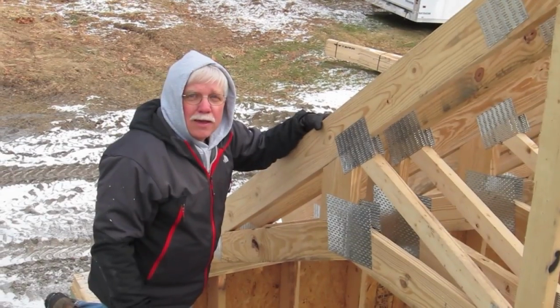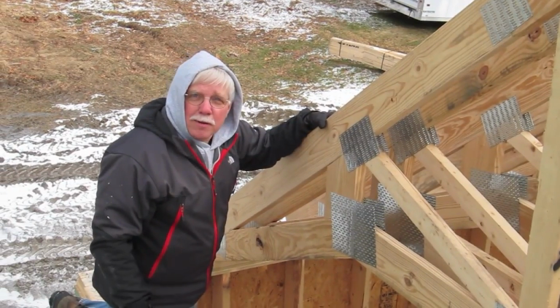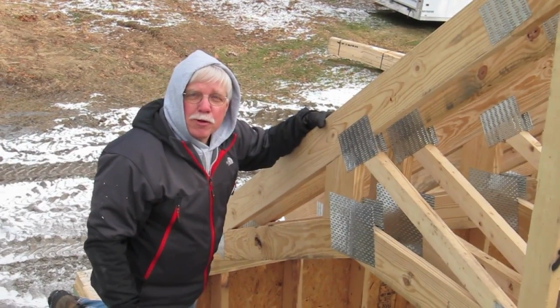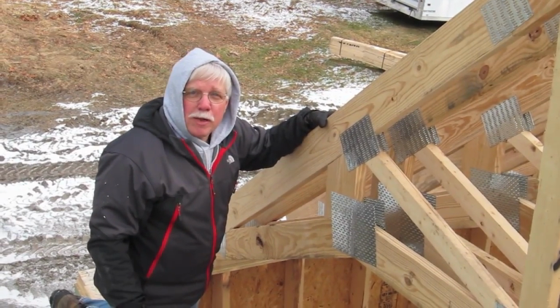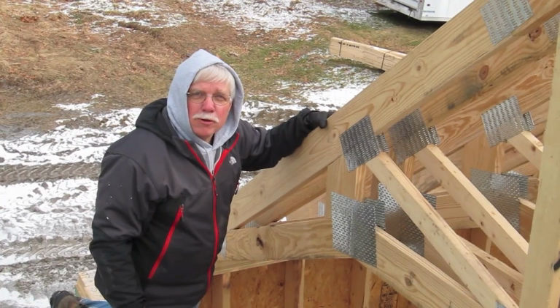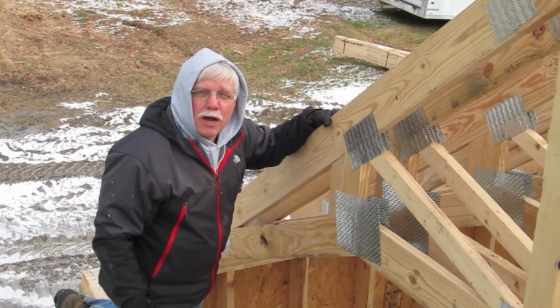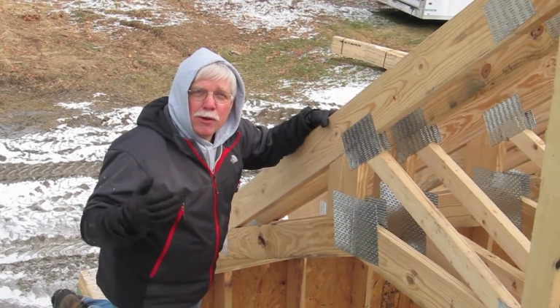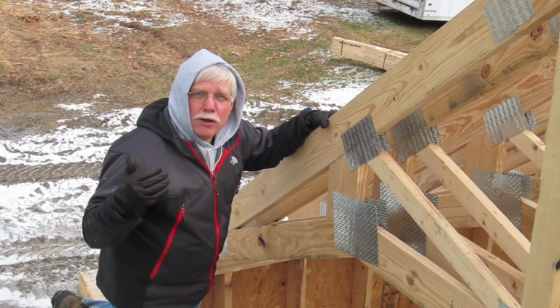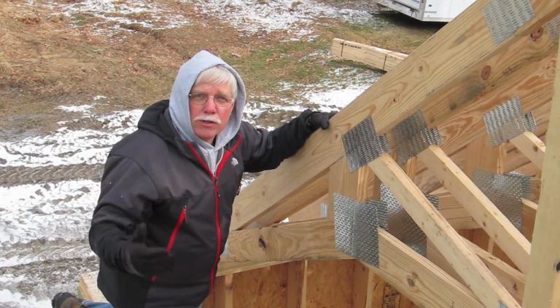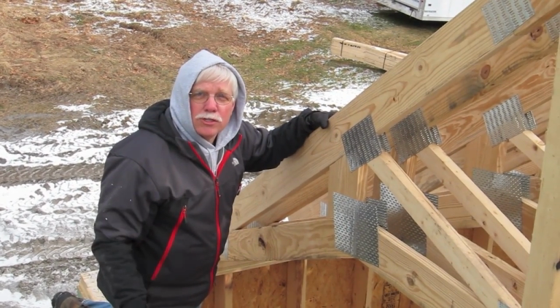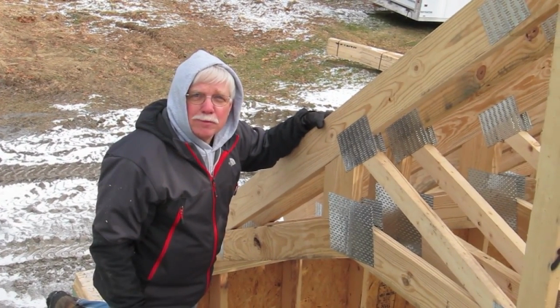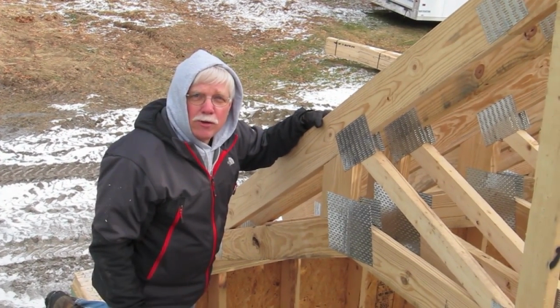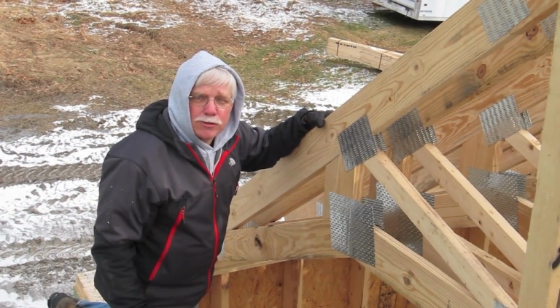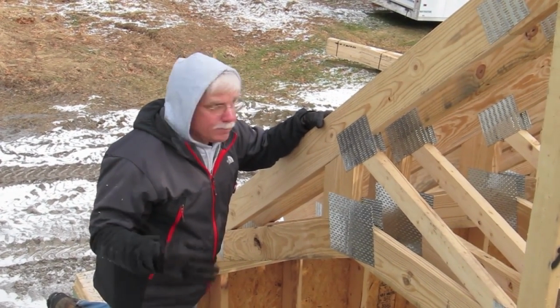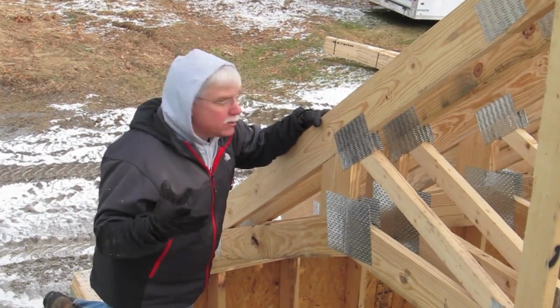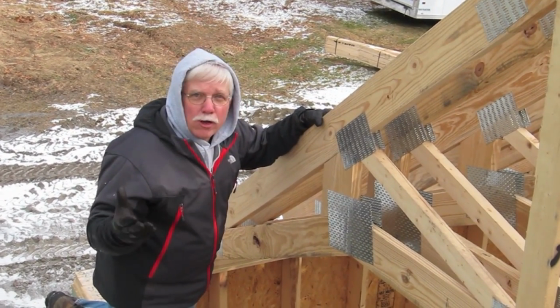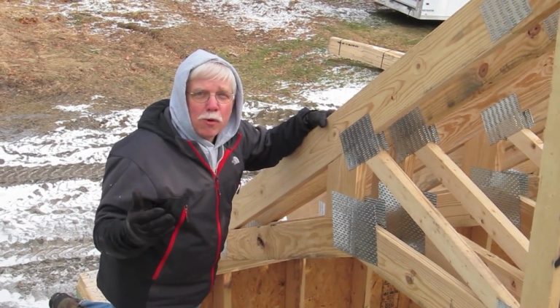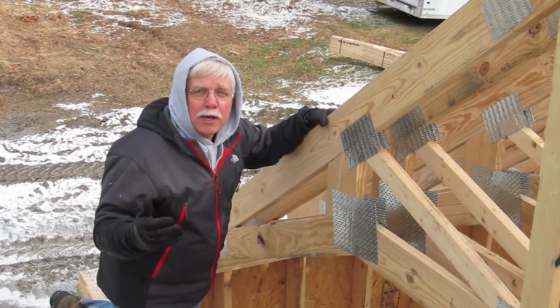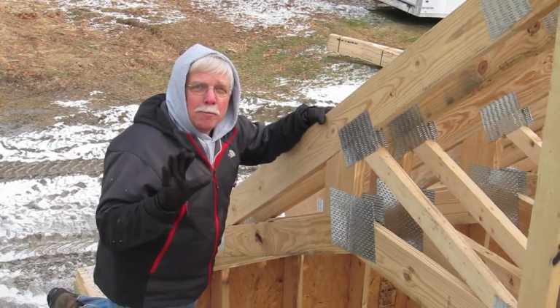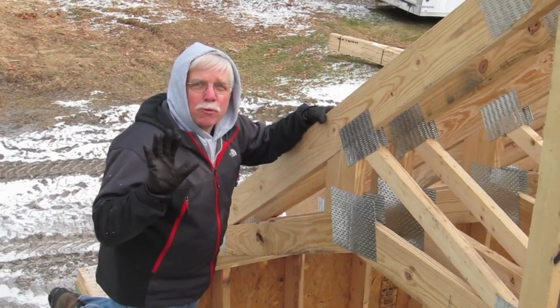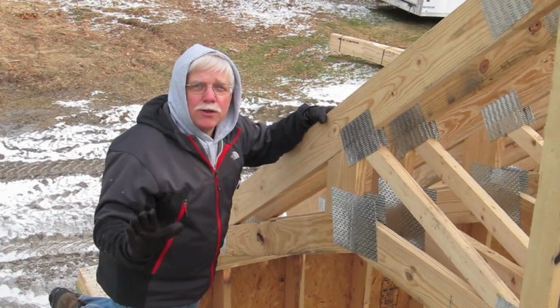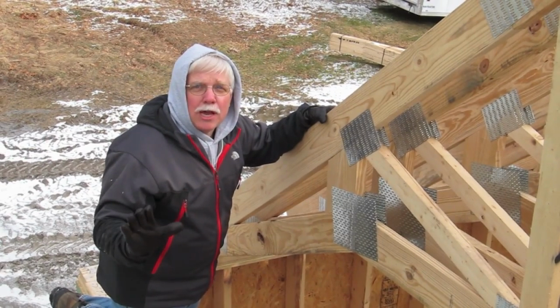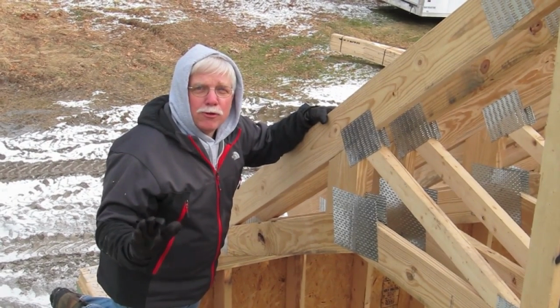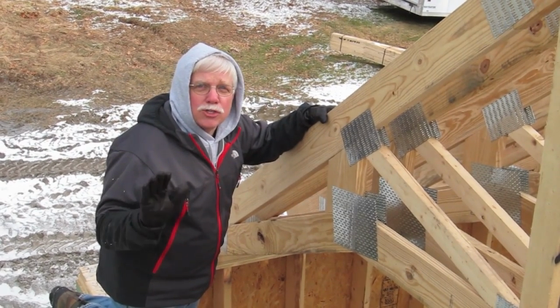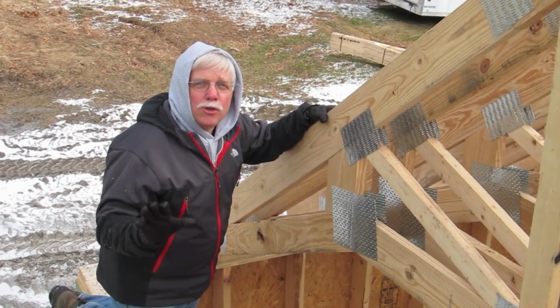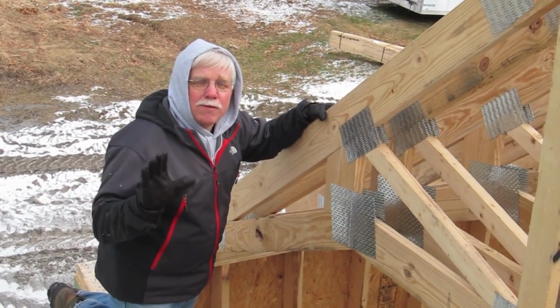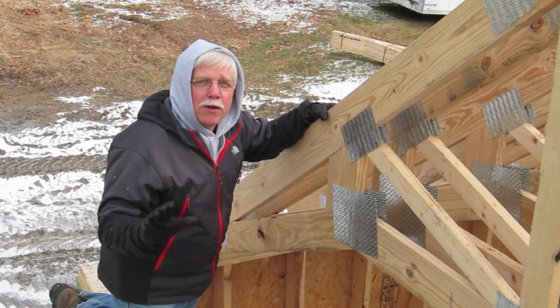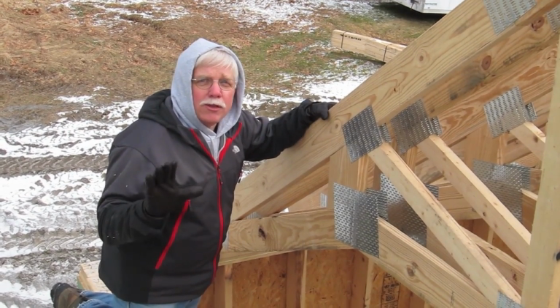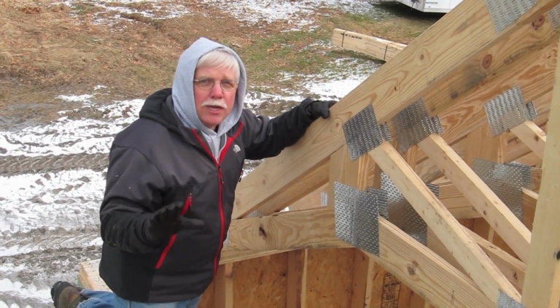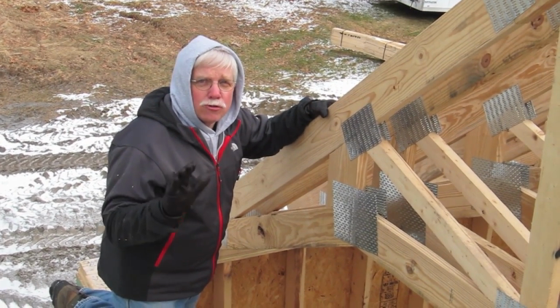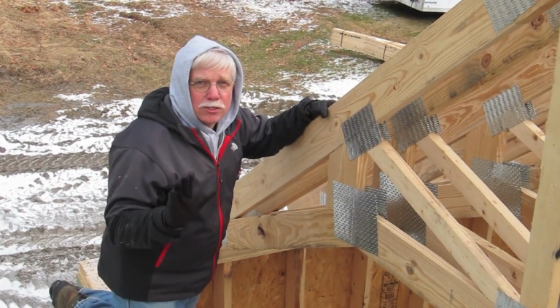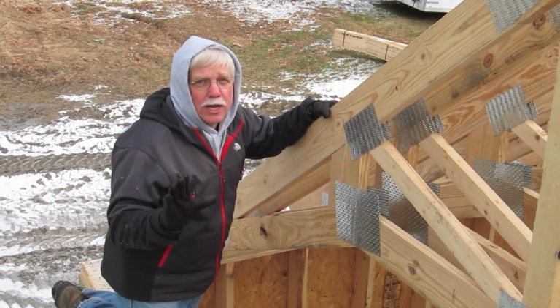Hi, I'm Tim Carter from AskTheBuilder.com, here at a new construction job site in New Hampshire. It's a frosty morning, but a really unique opportunity to show you a very unique truss design.